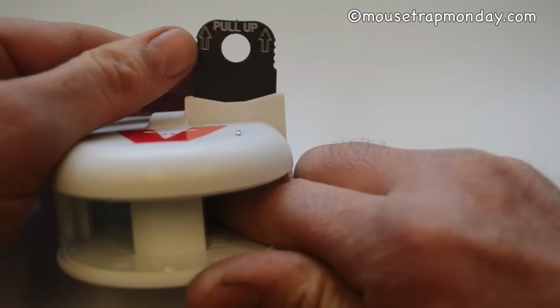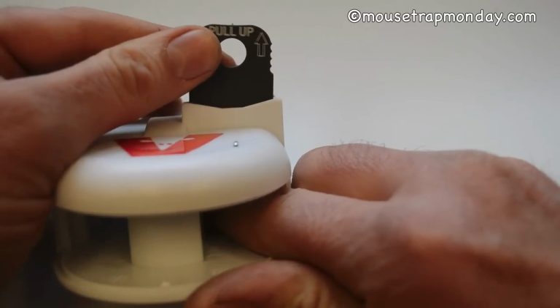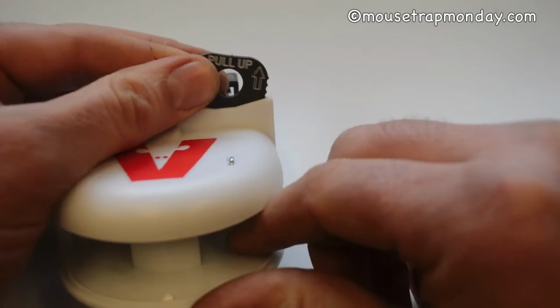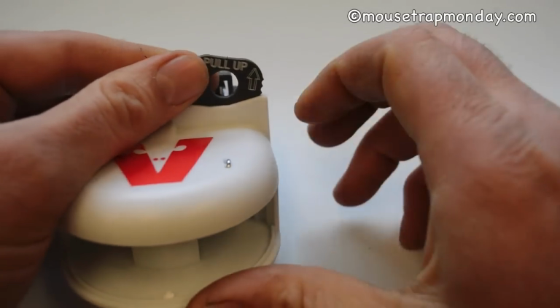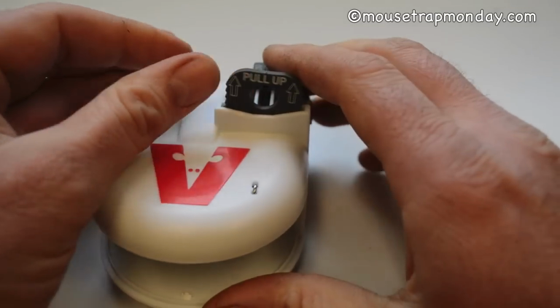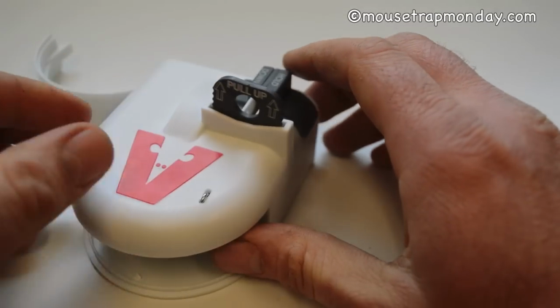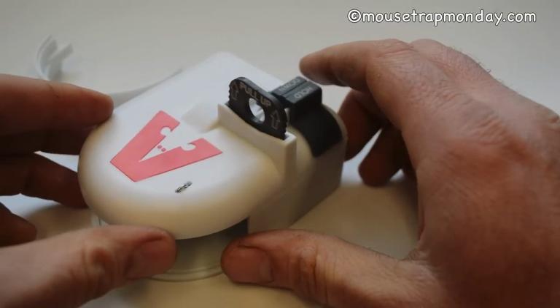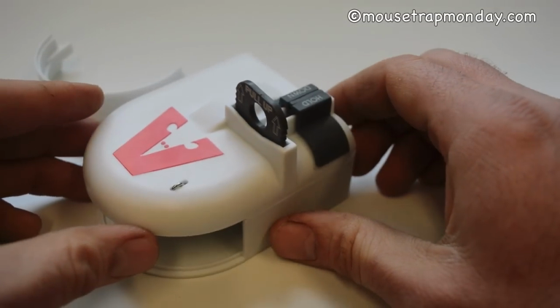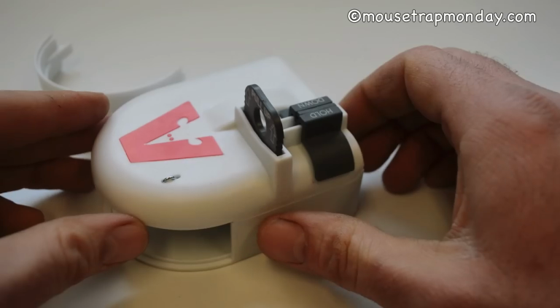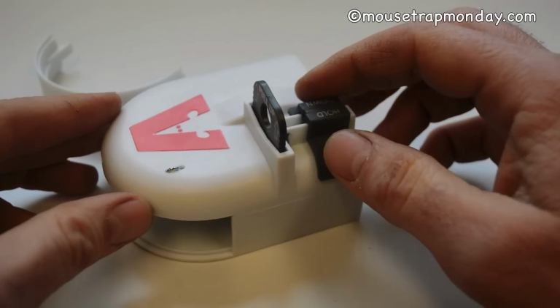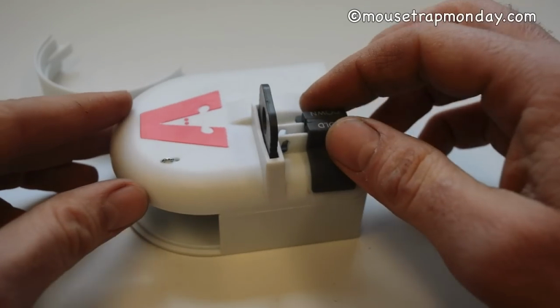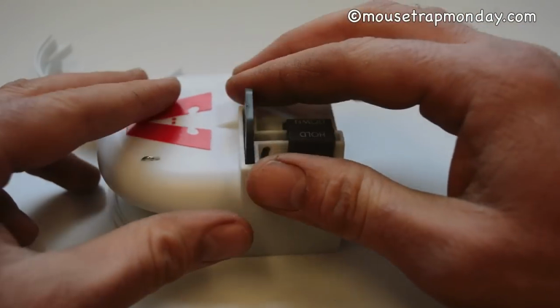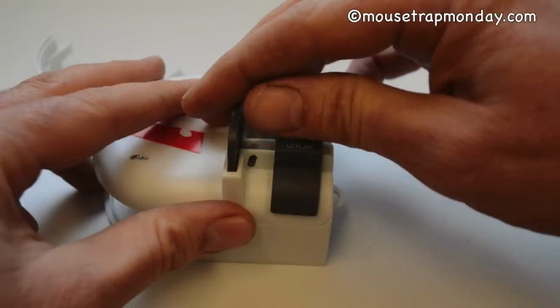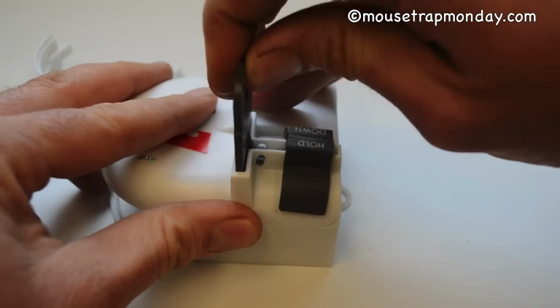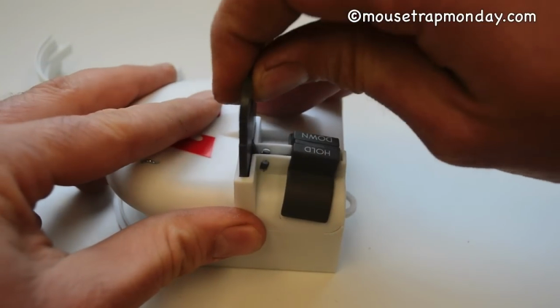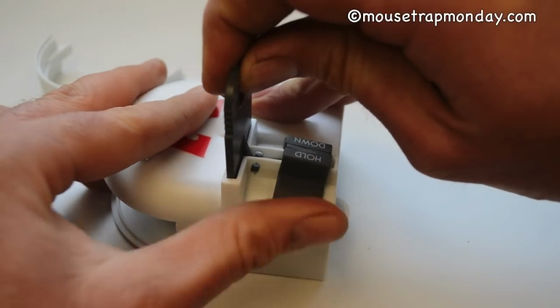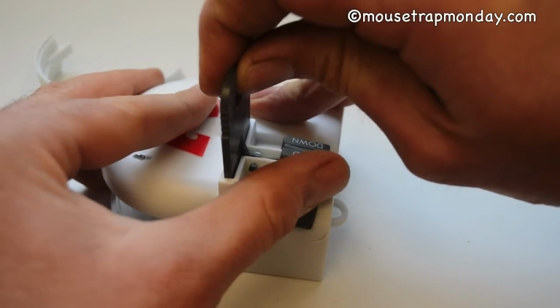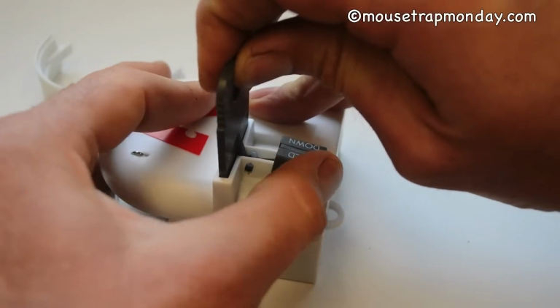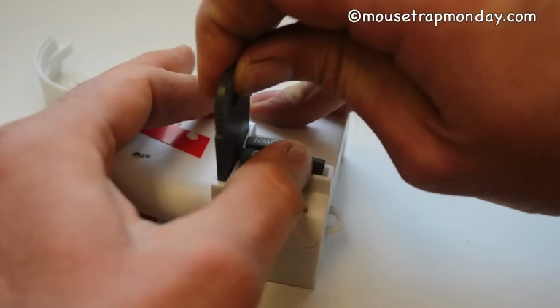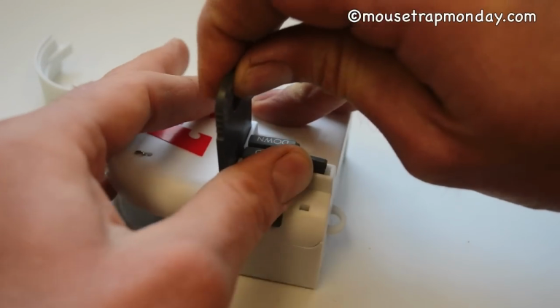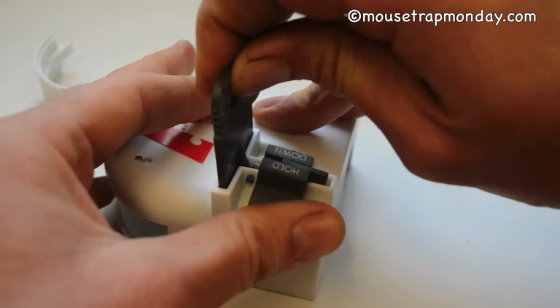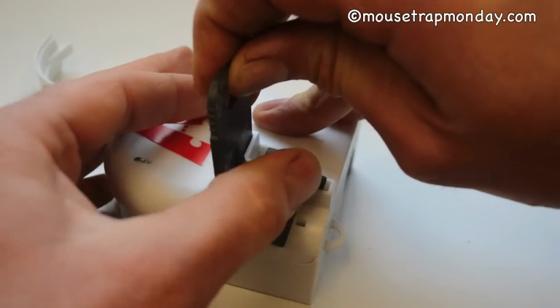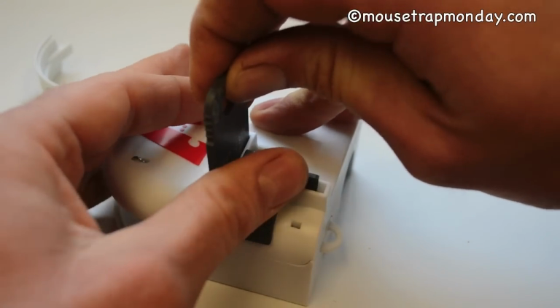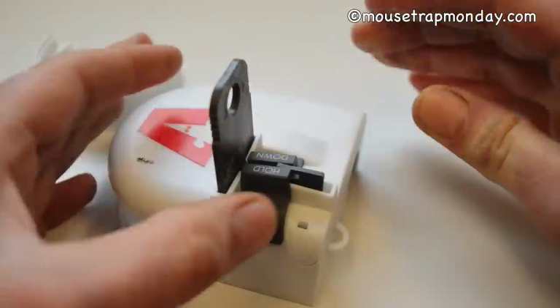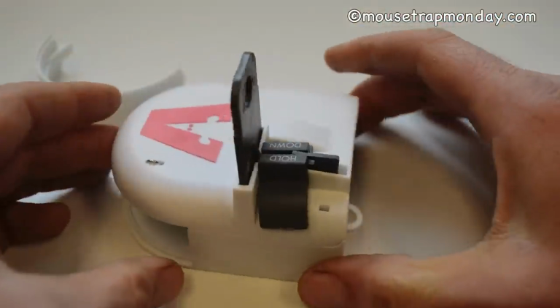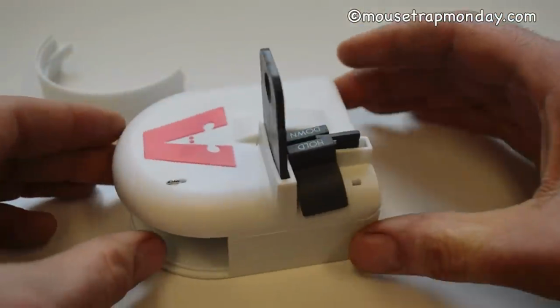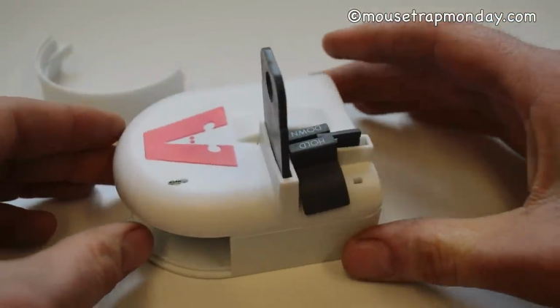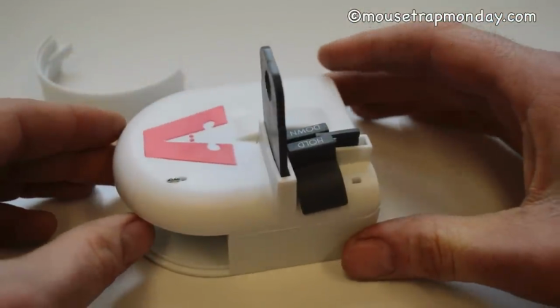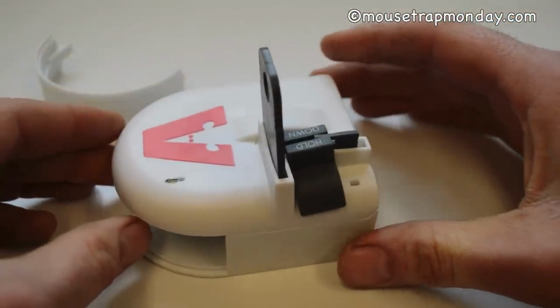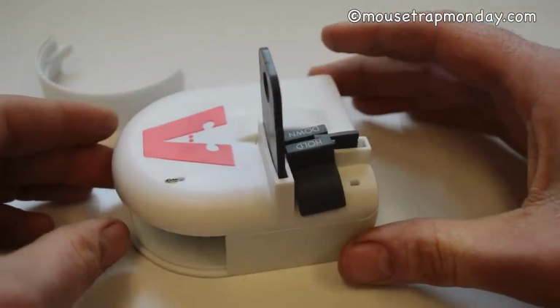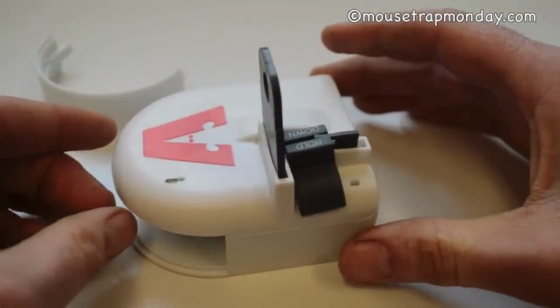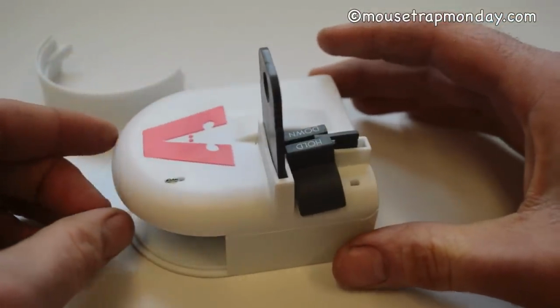Very effective design. I want to test this out in the barn with motion cameras to see if we can get some mice with this Kill Vault Victor brand mousetrap. It's pretty easy to set — just hold that forward and it's in place. Now it's ready to go. Let's bait it and try to get some mice.